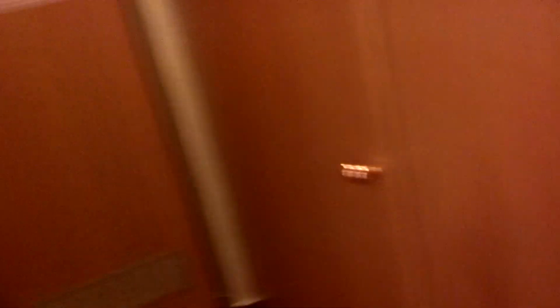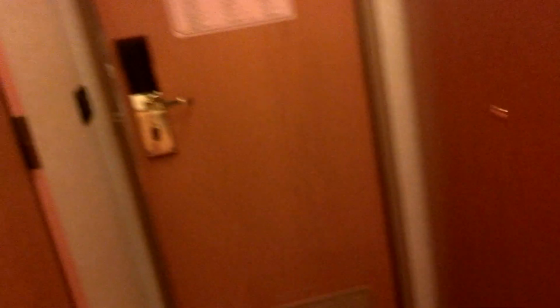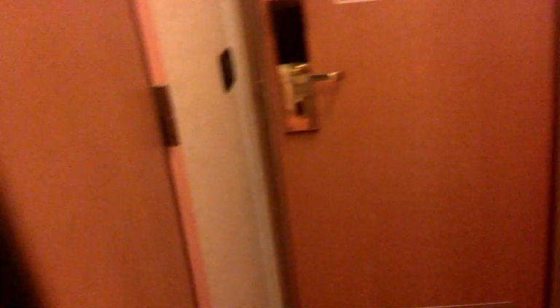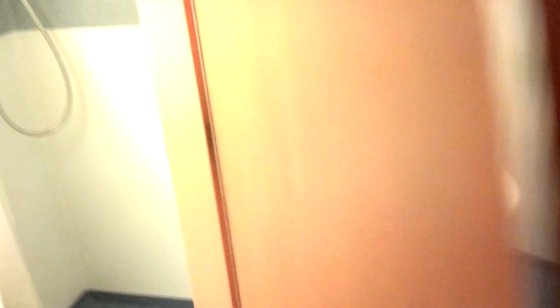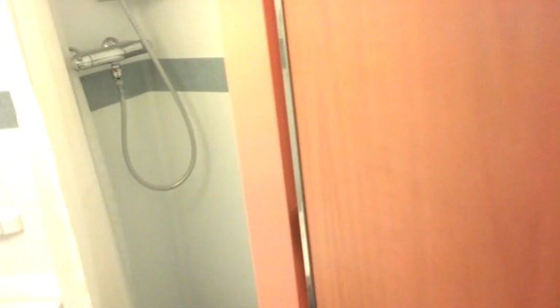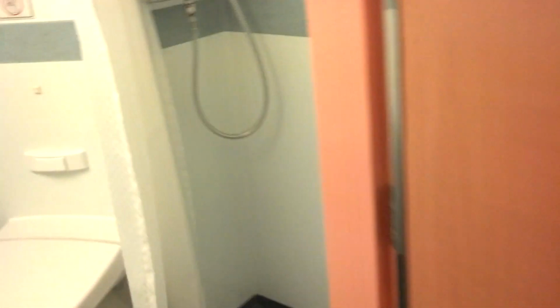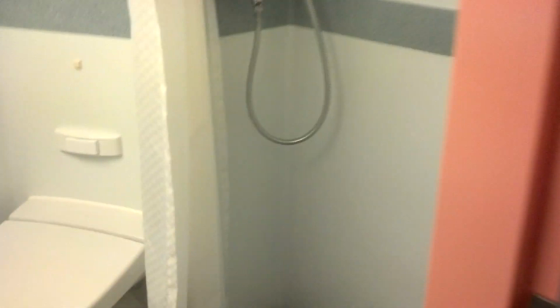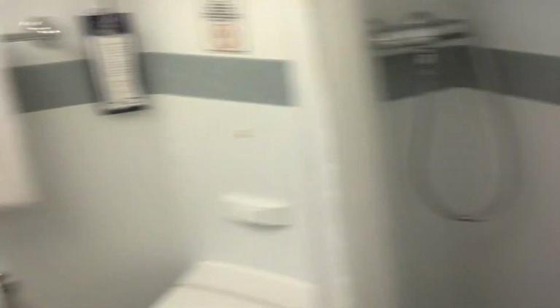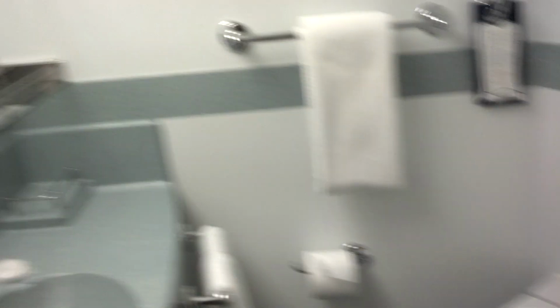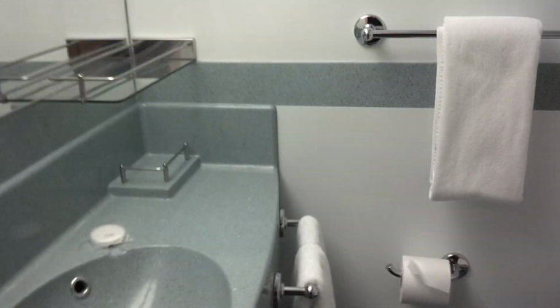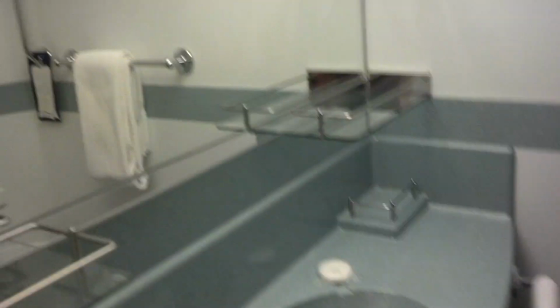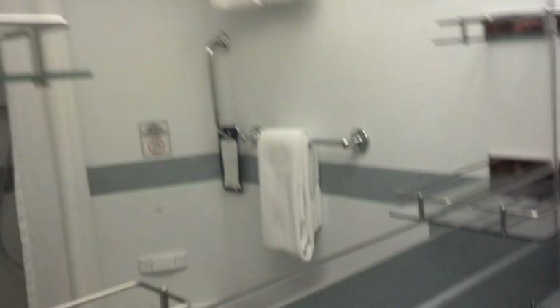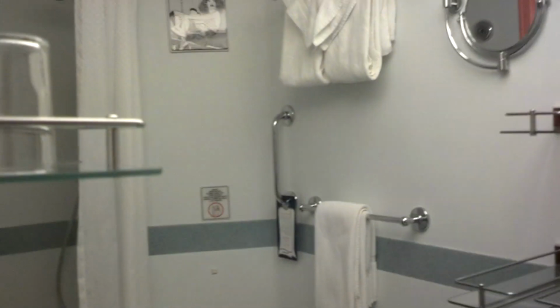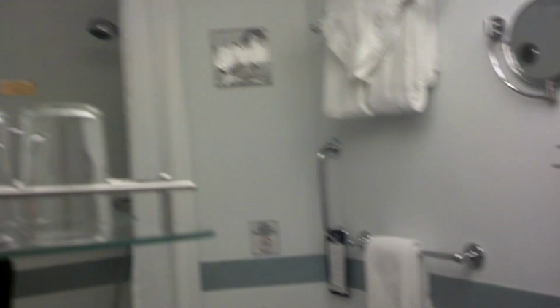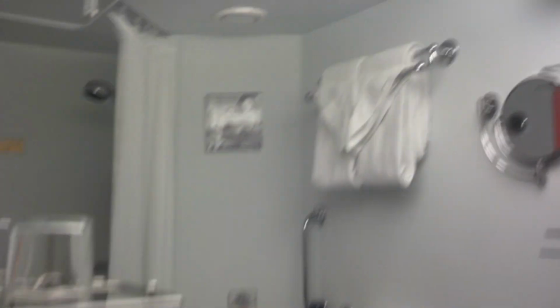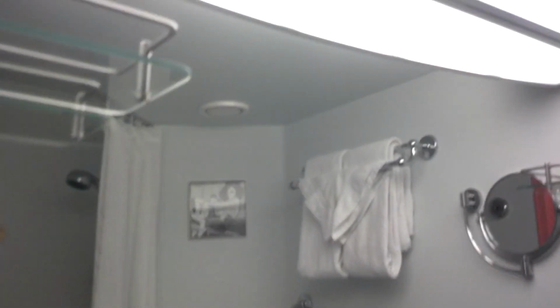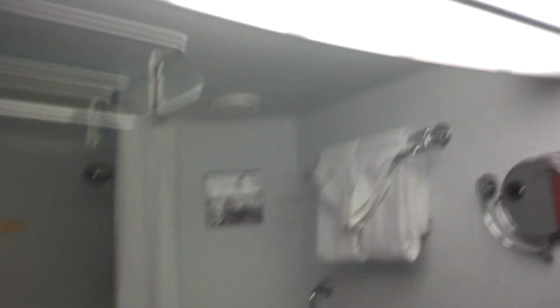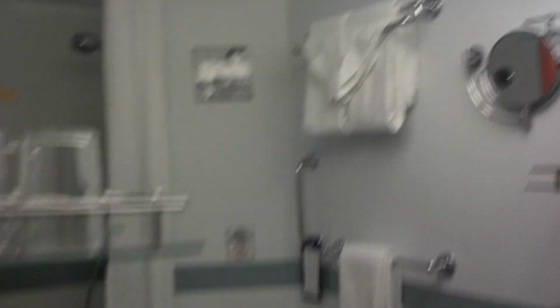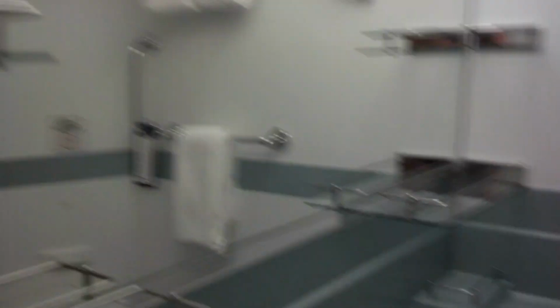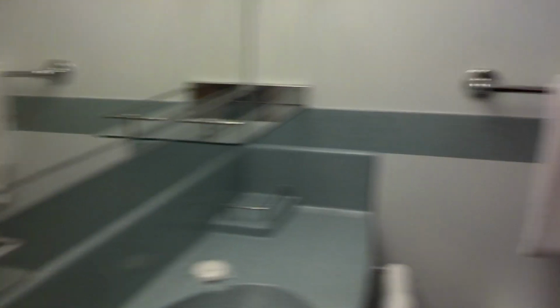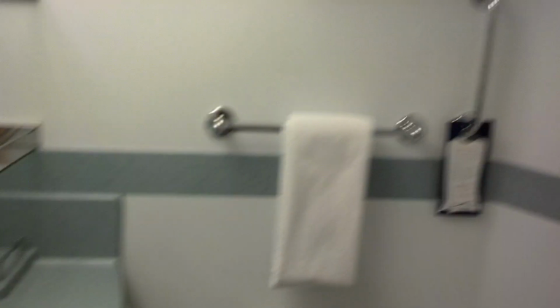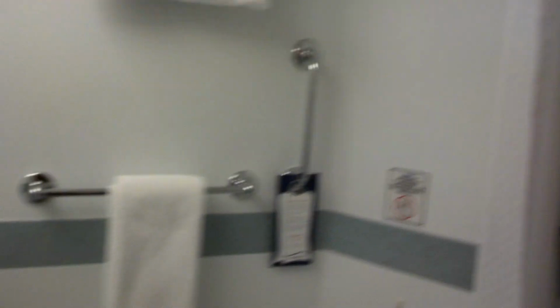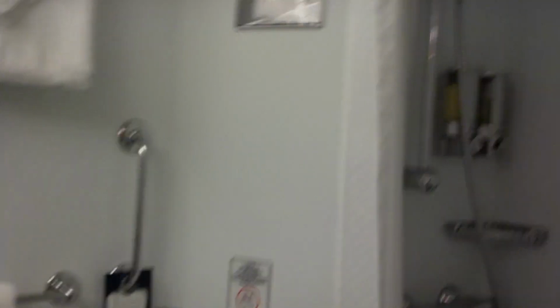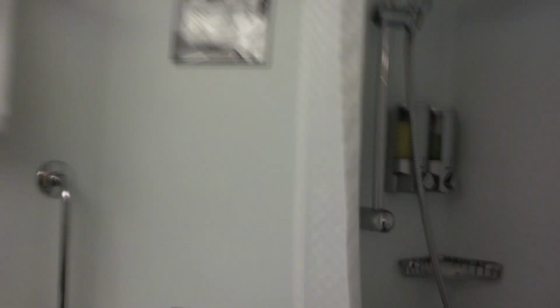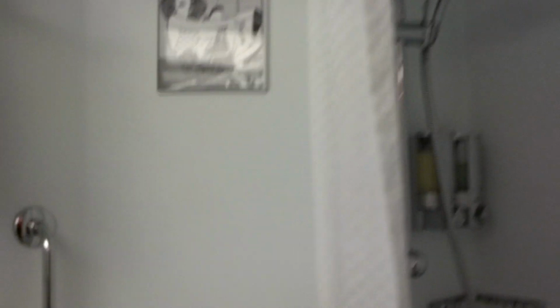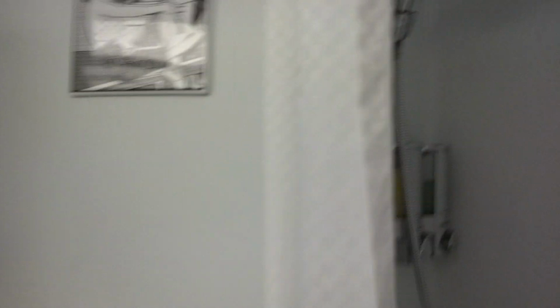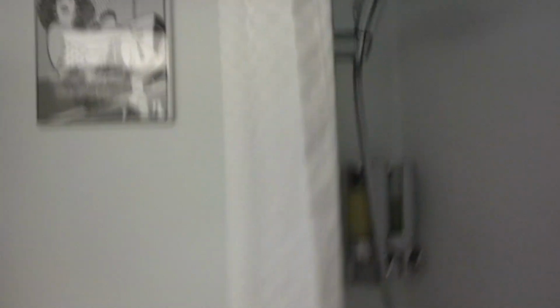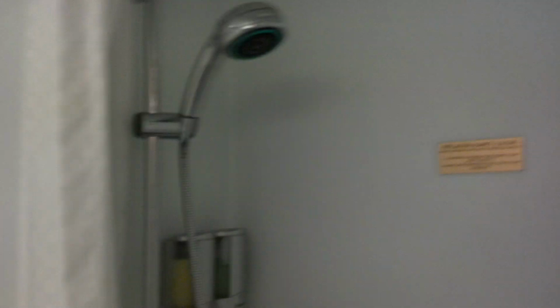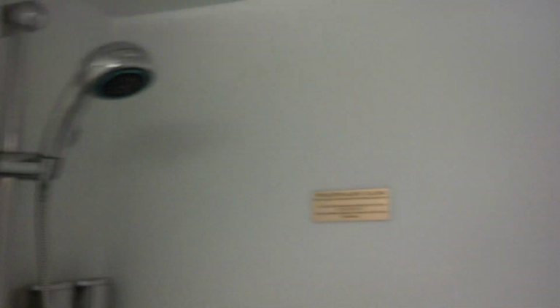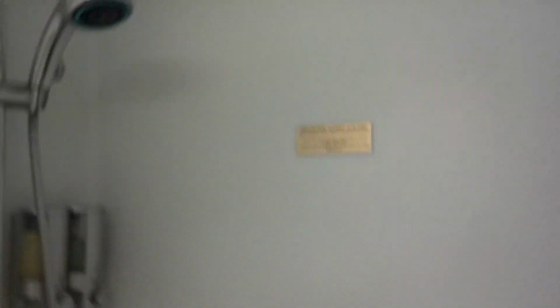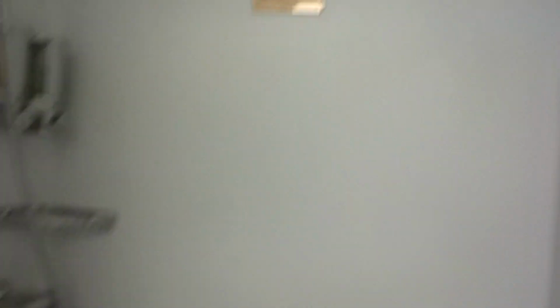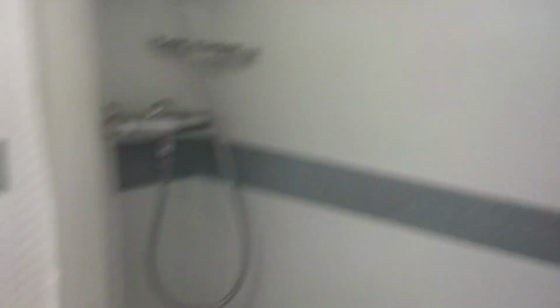Let me show you our bathroom. It's a pretty big bathroom — I'm kind of happy with it. Nice and bright. Got a little art in there. And a shower.